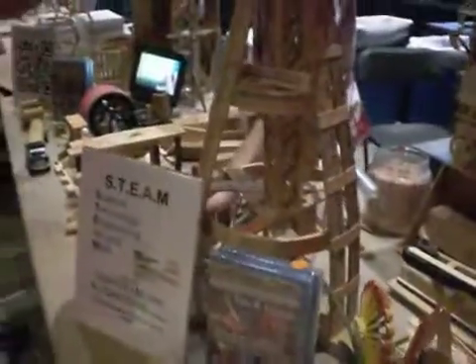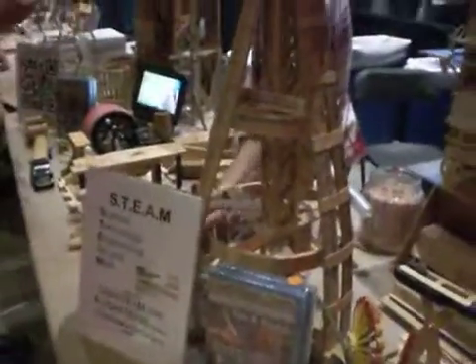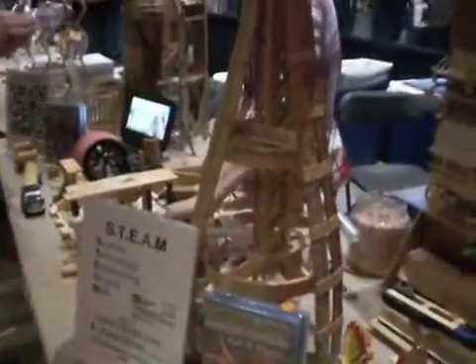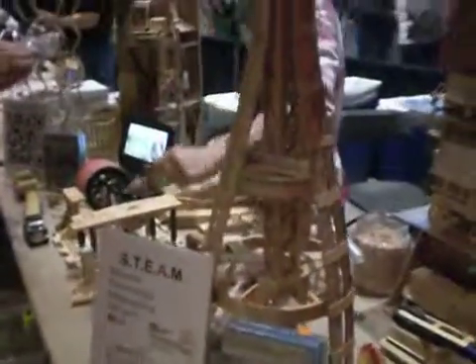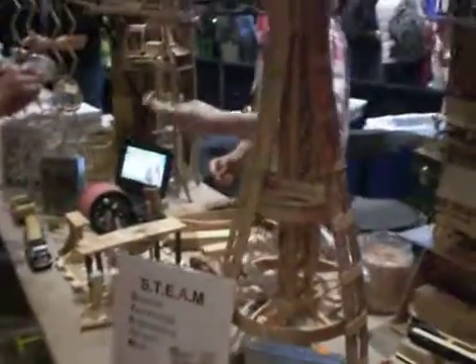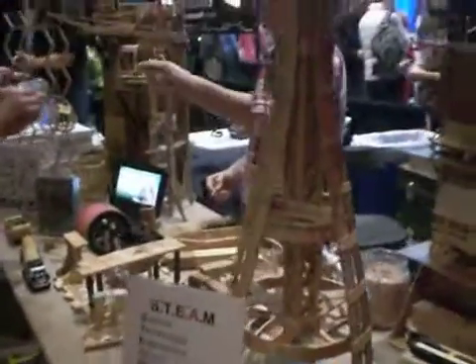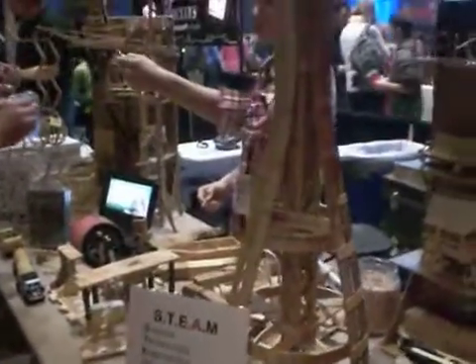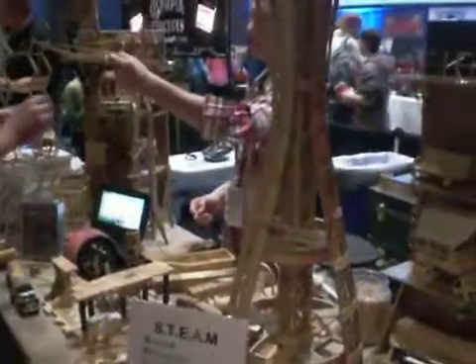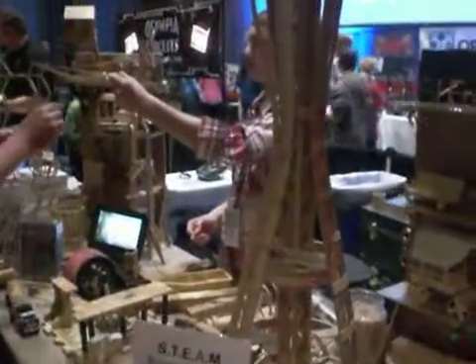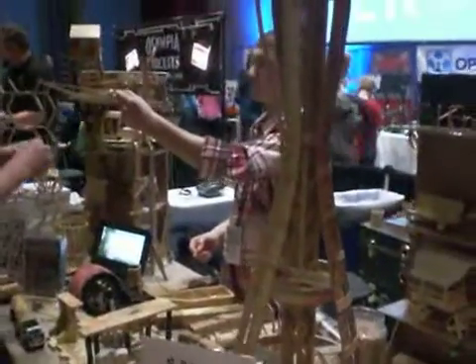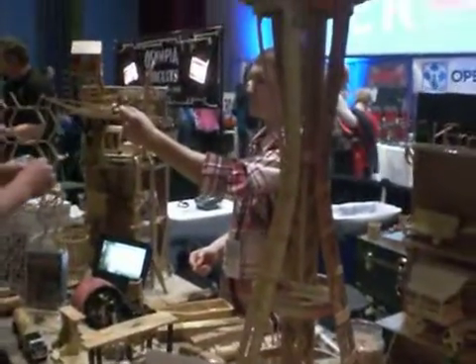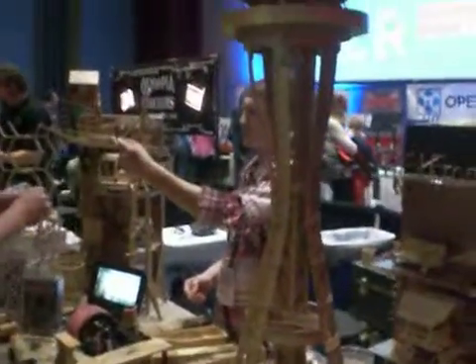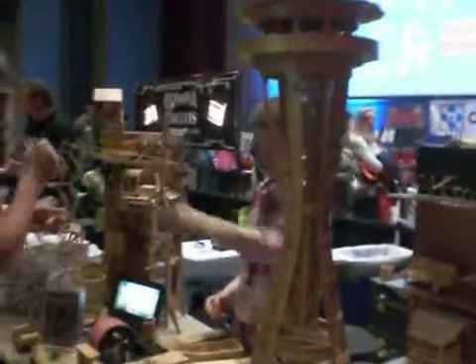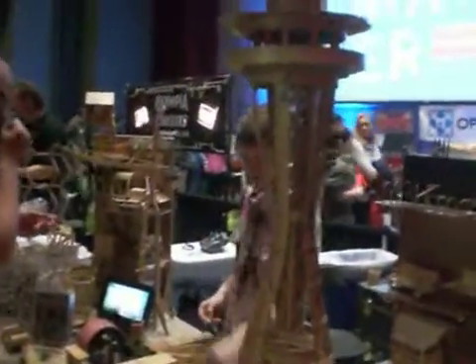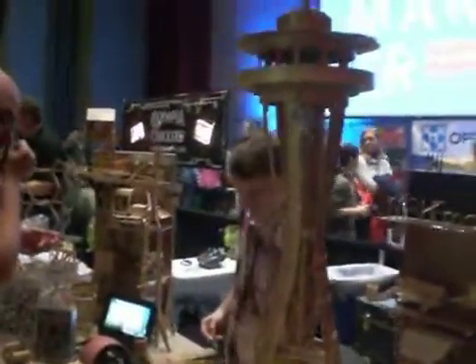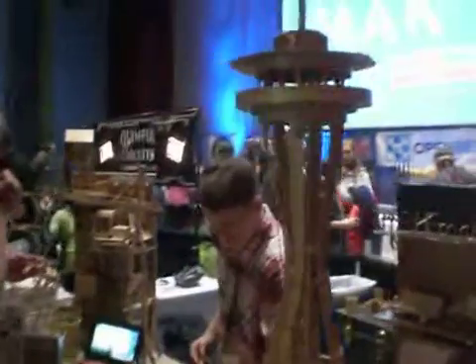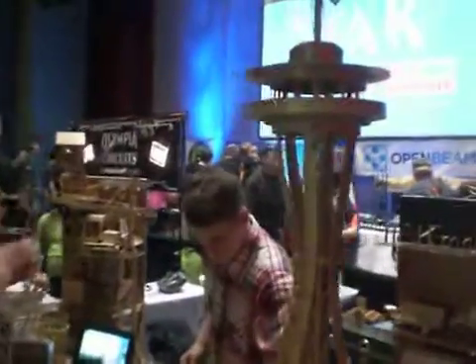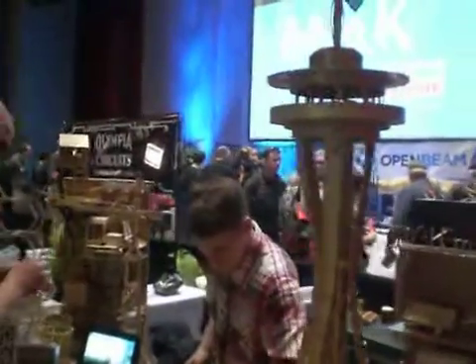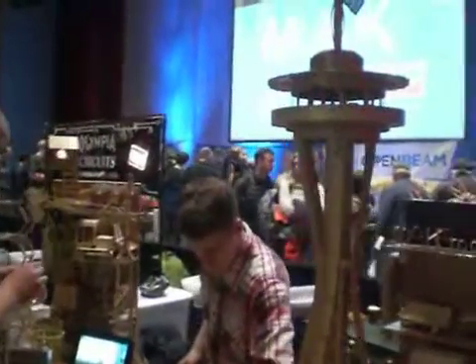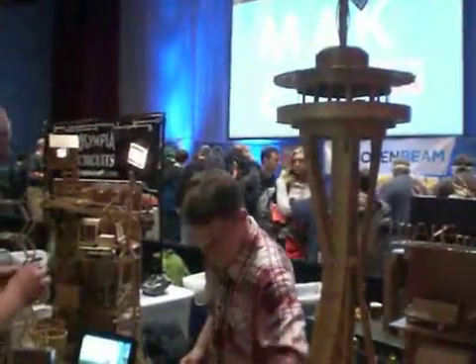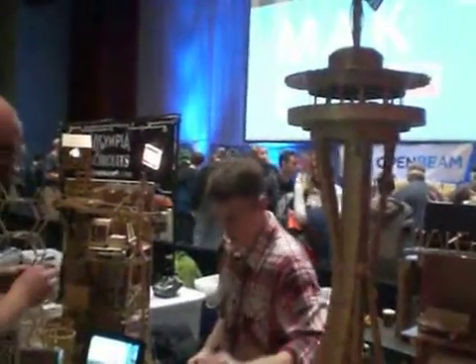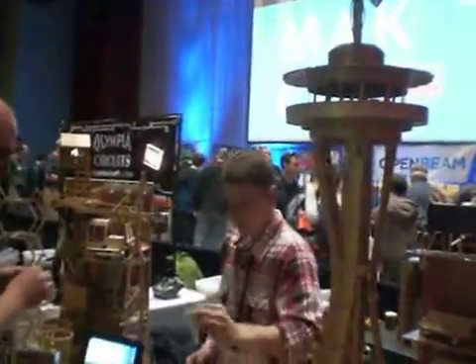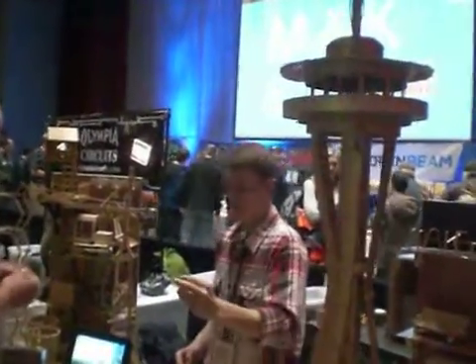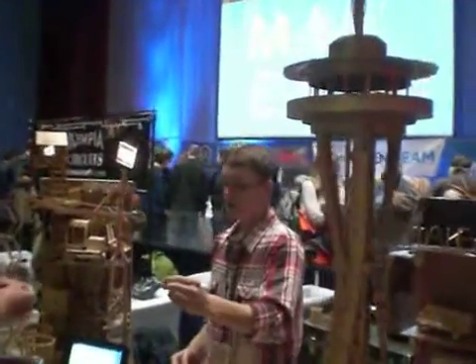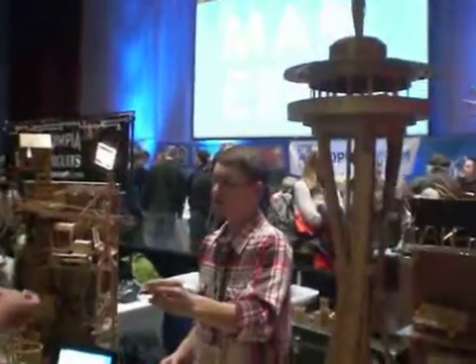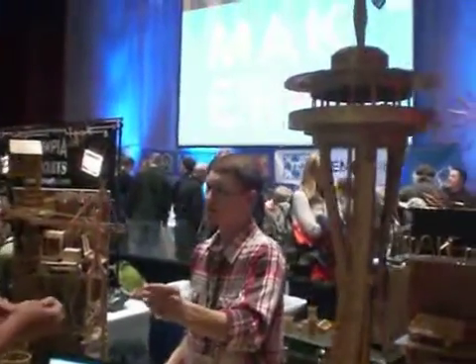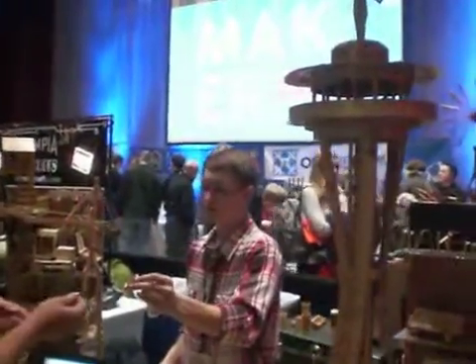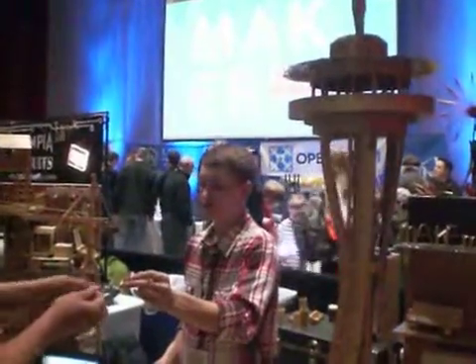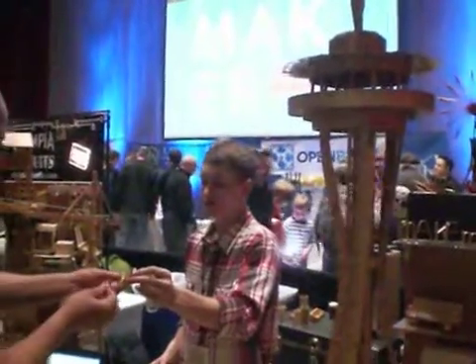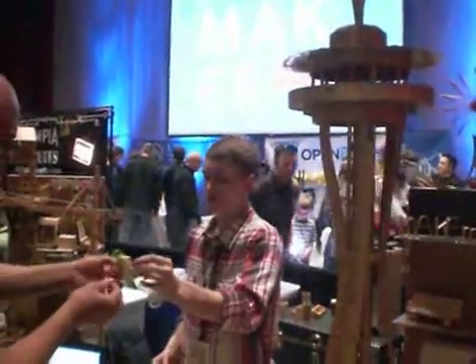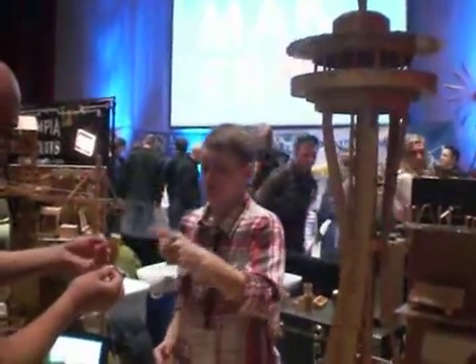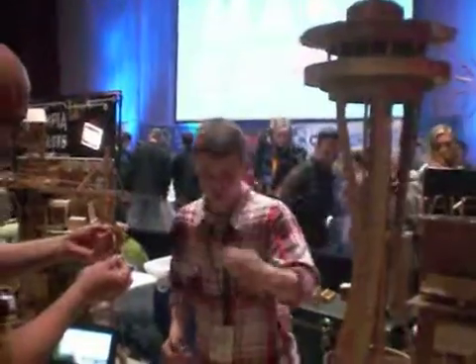This is our booth. I had to make a Seattle Center Space Needle several years ago when I was coming here.